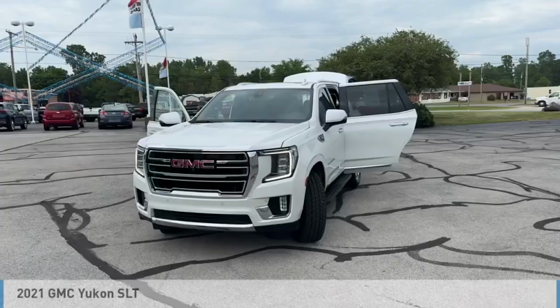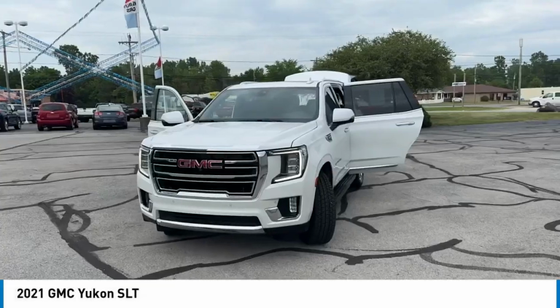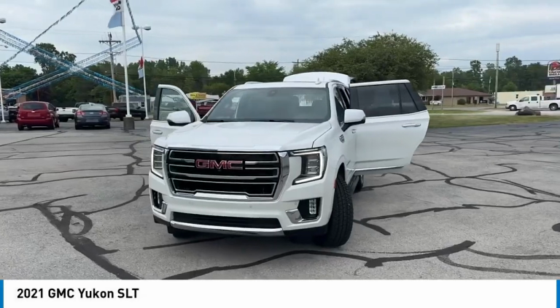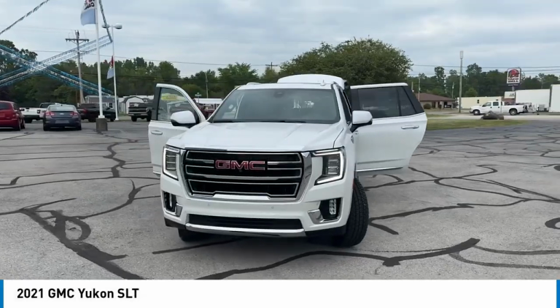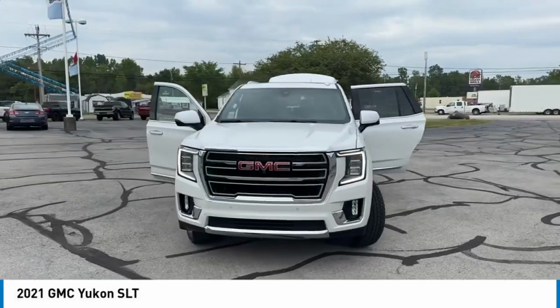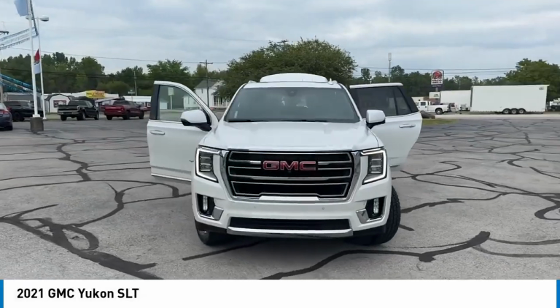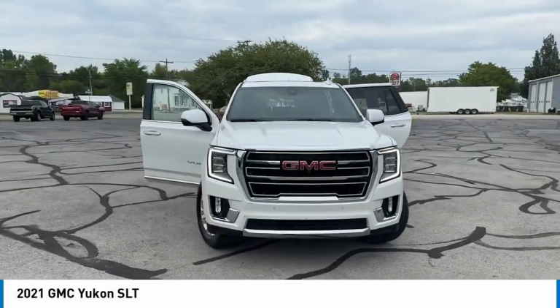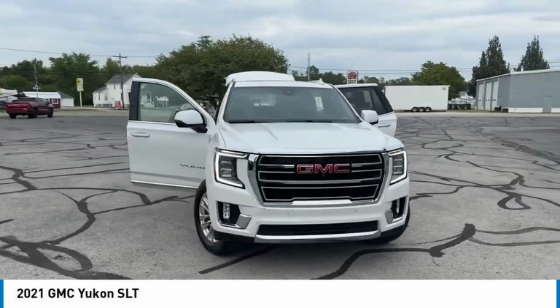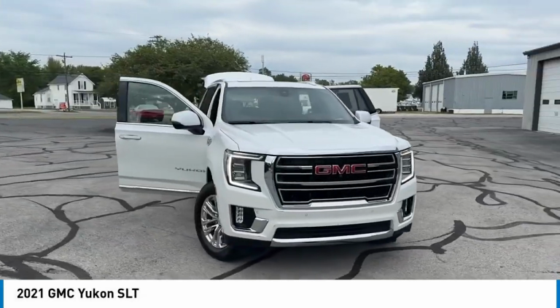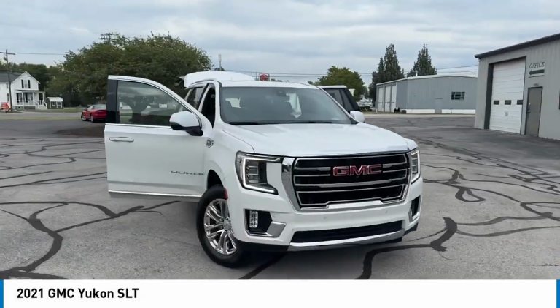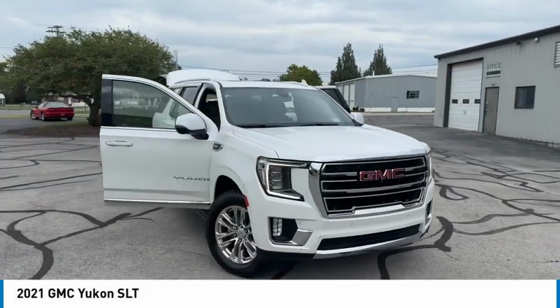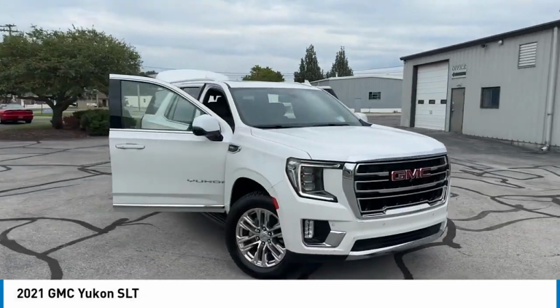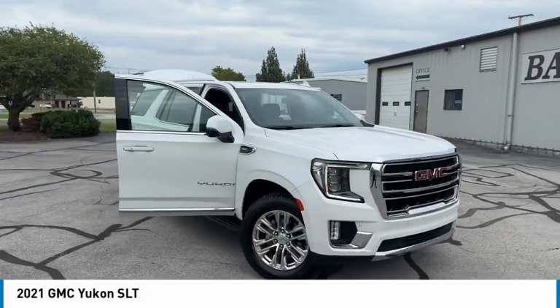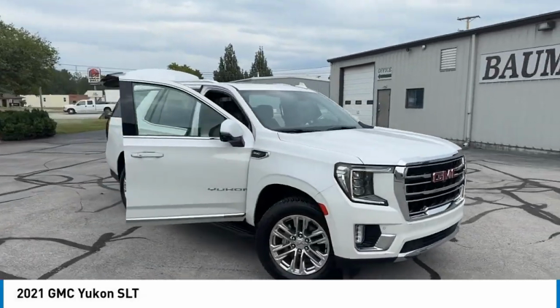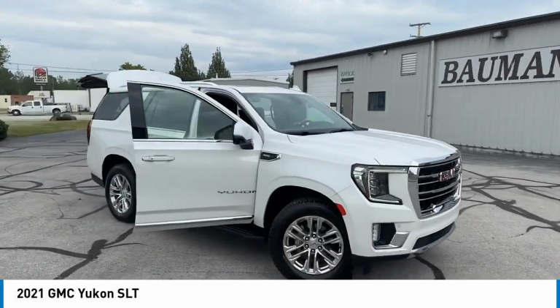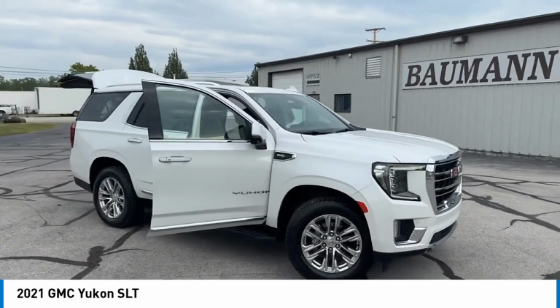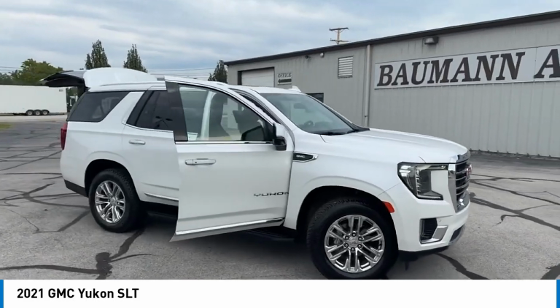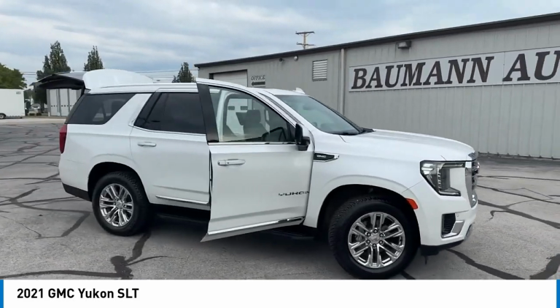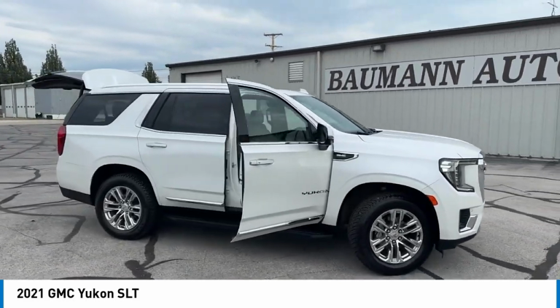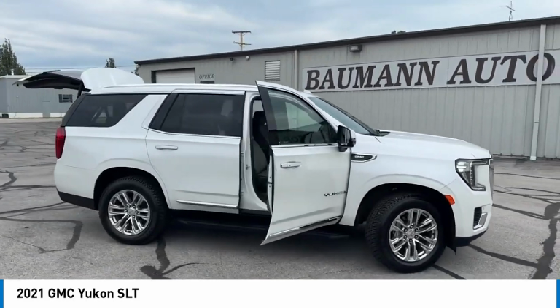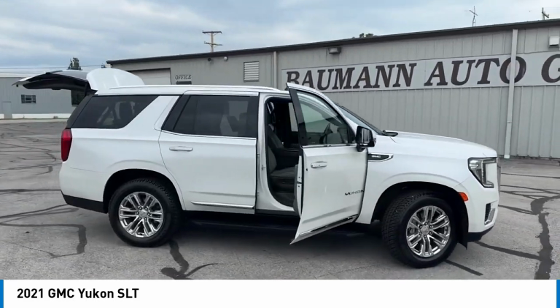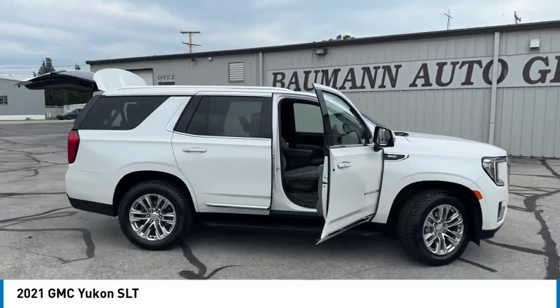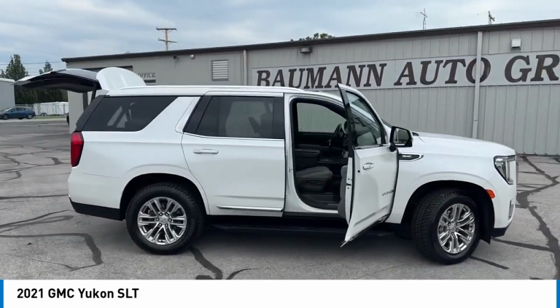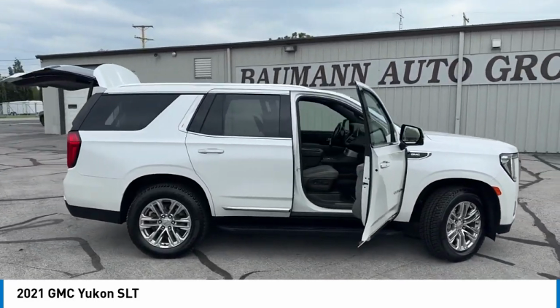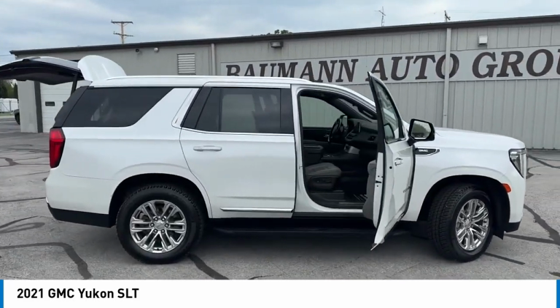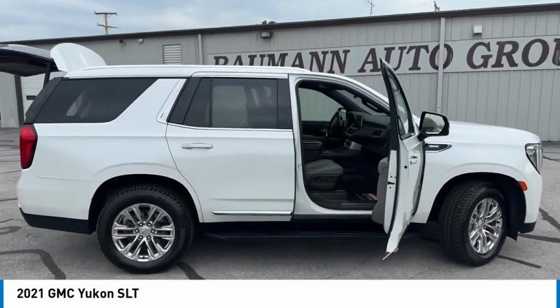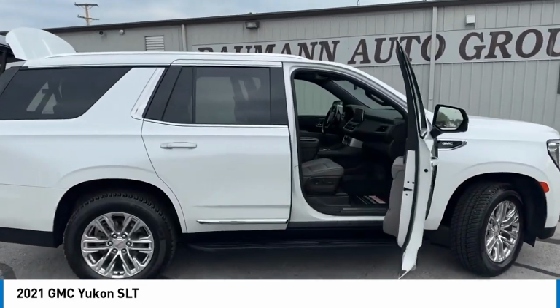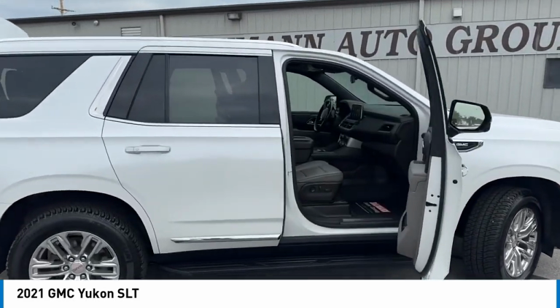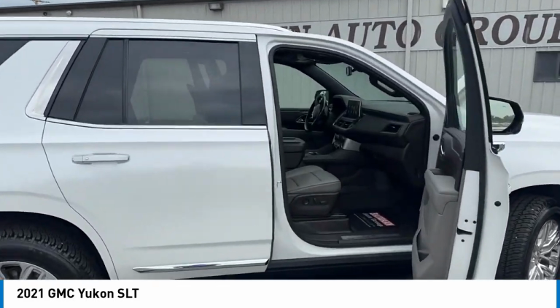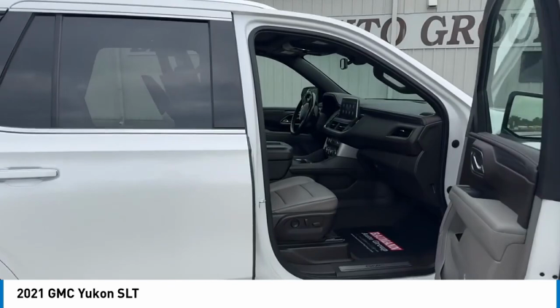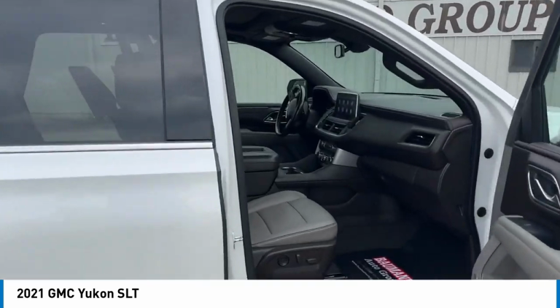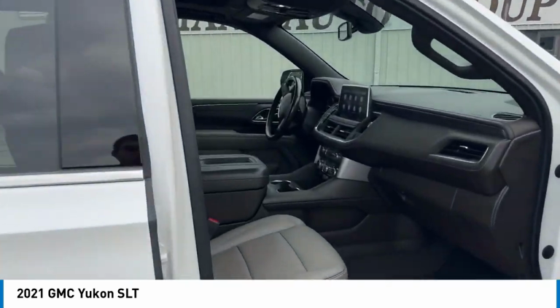Take a ride in the 2021 Yukon. Peace of mind comes standard with GMC's powertrain warranty and Yukon's five-star frontal crash test rating.